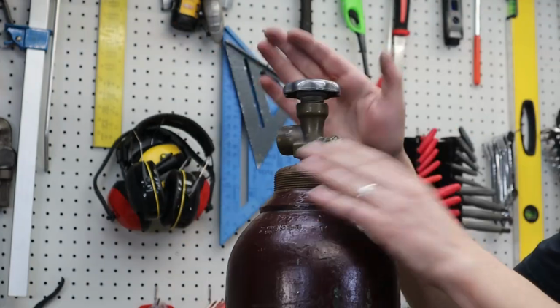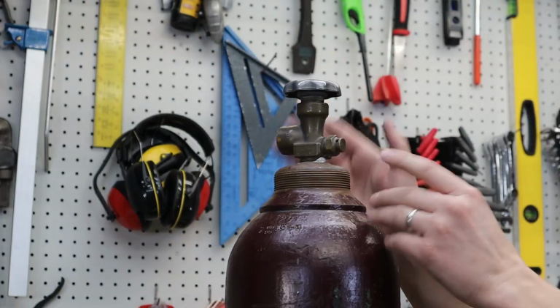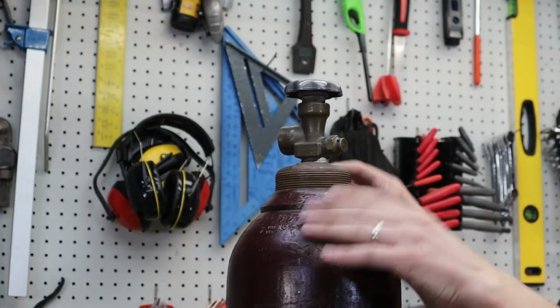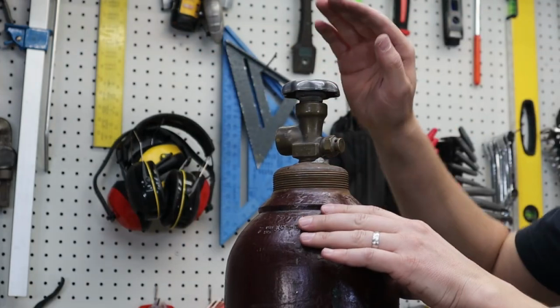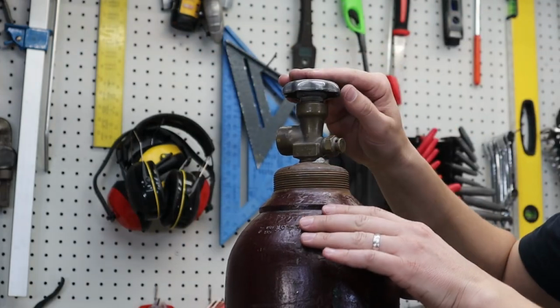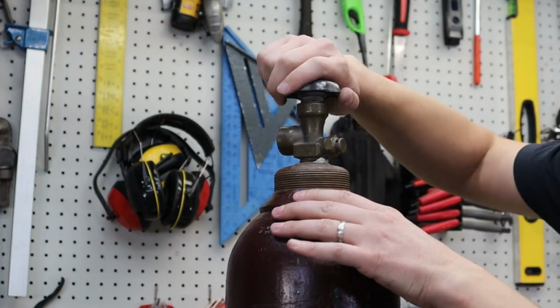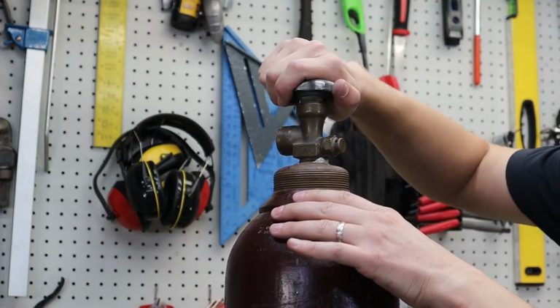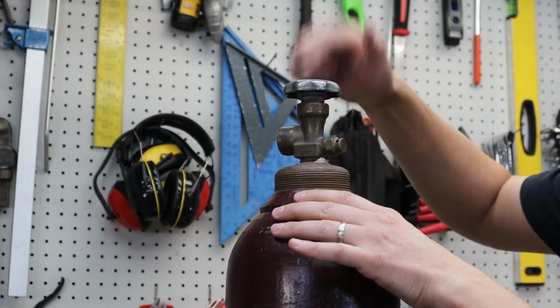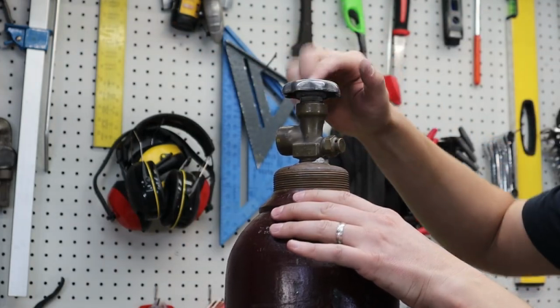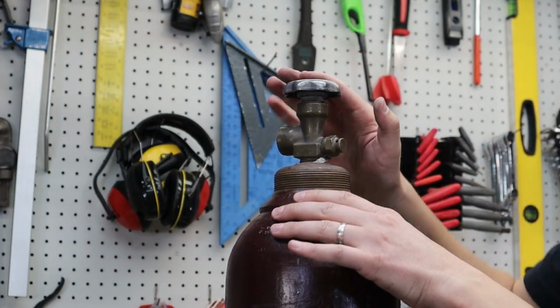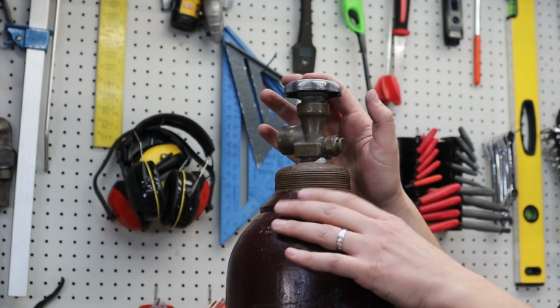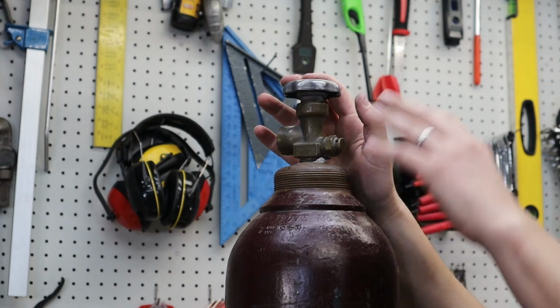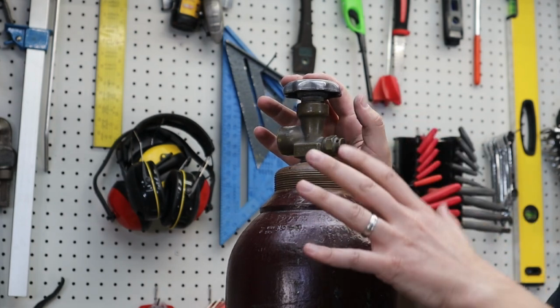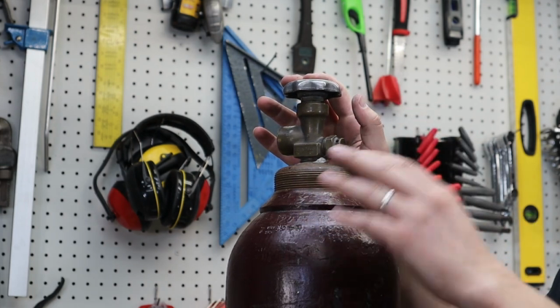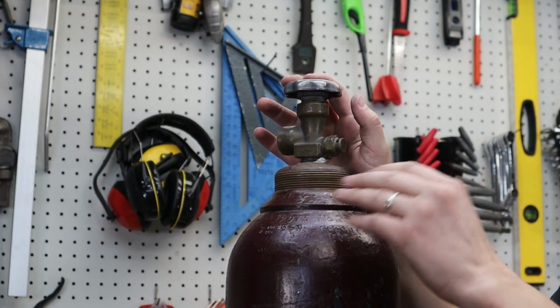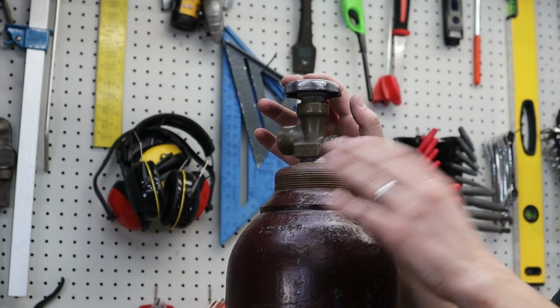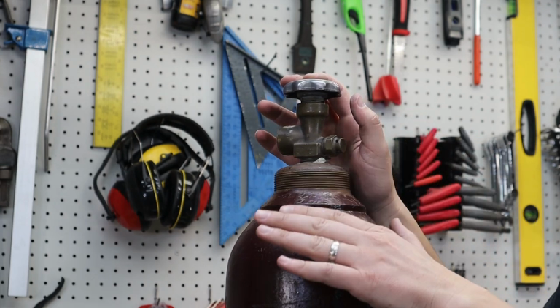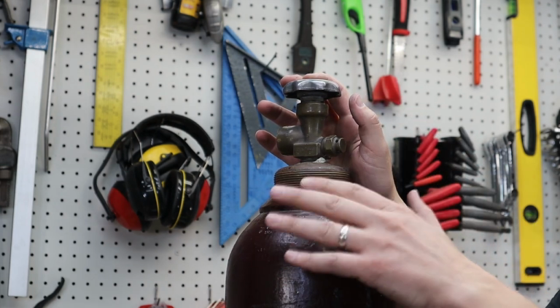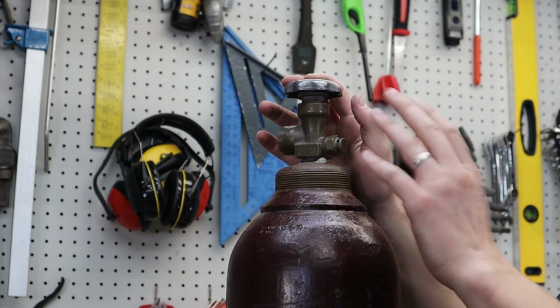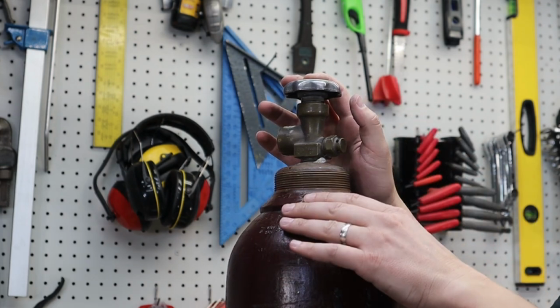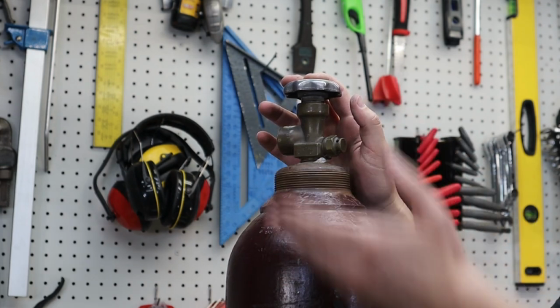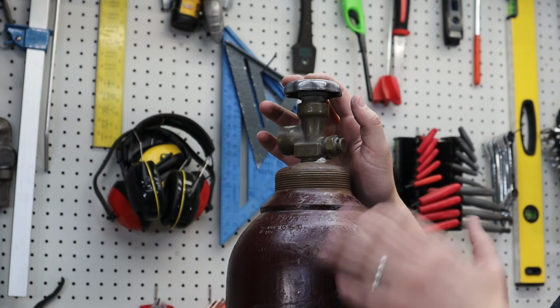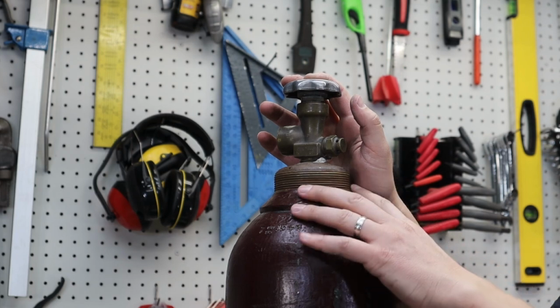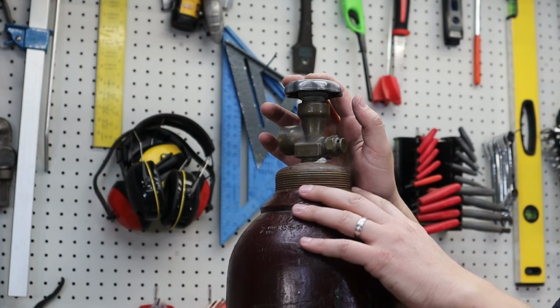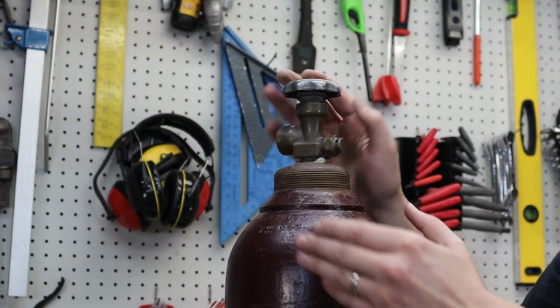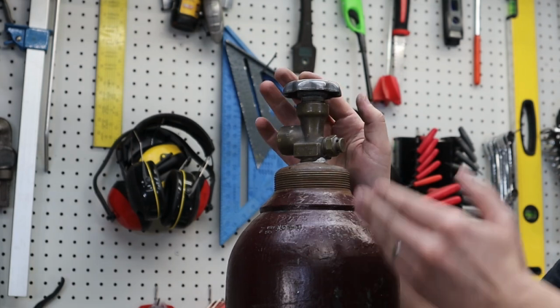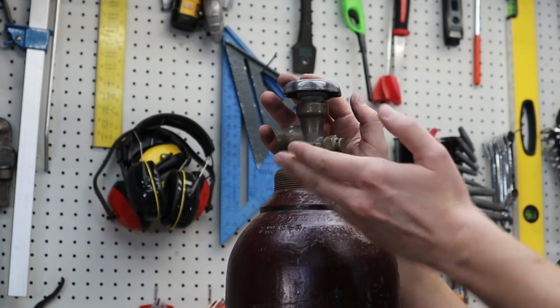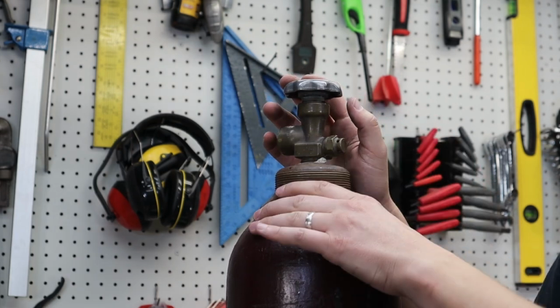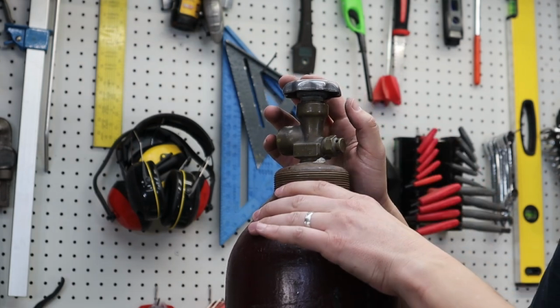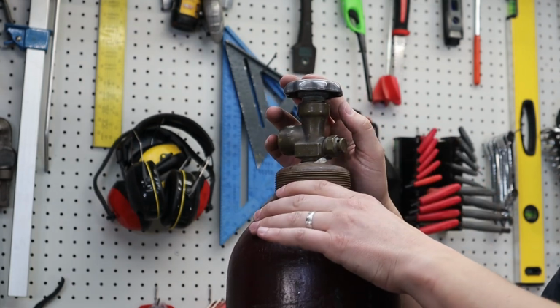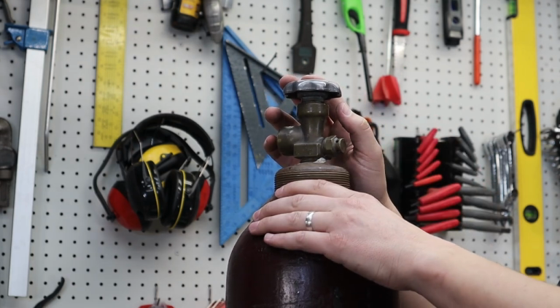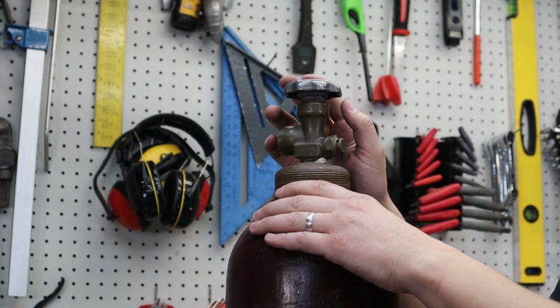One little piece of advice: when you are done welding, actually turn the valve off. It really only takes one little leaky fitting or valve to empty an entire tank. If you had a full bottle, that's enough to make a grown man cry.